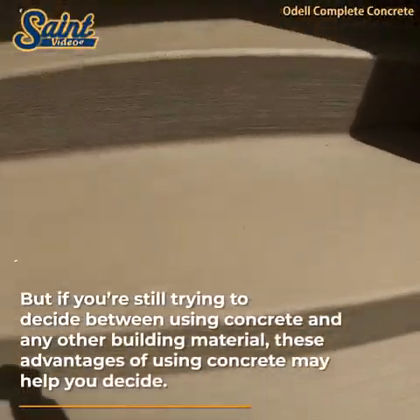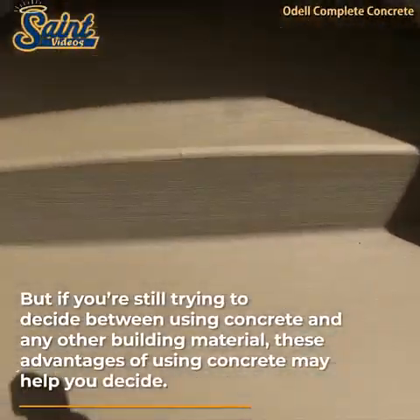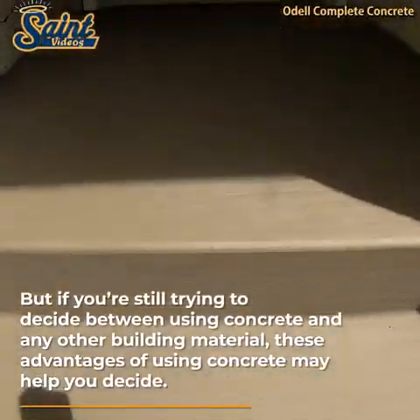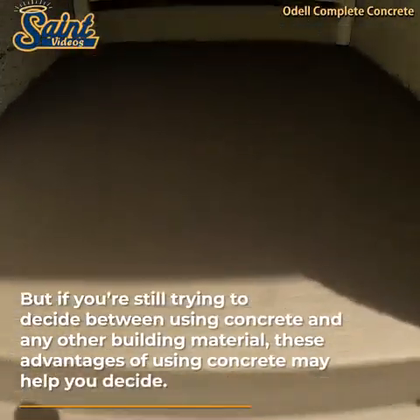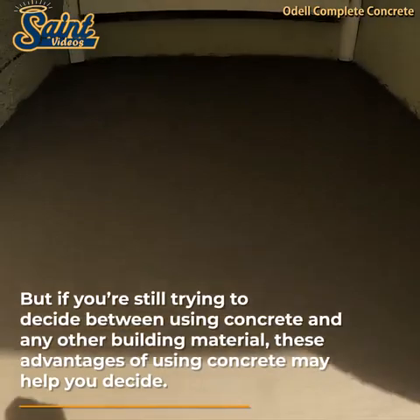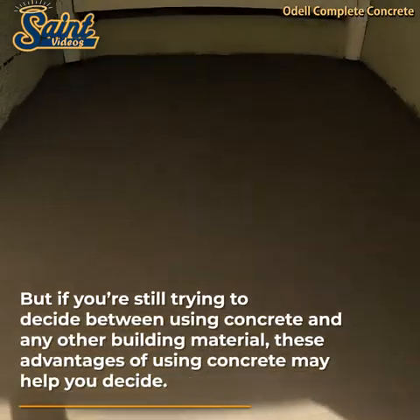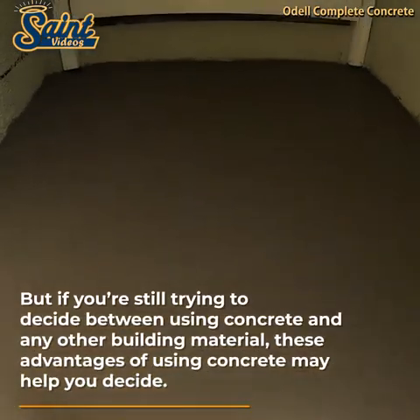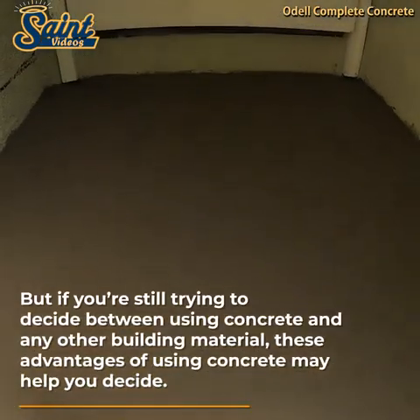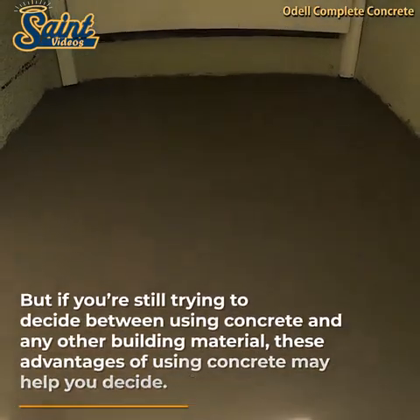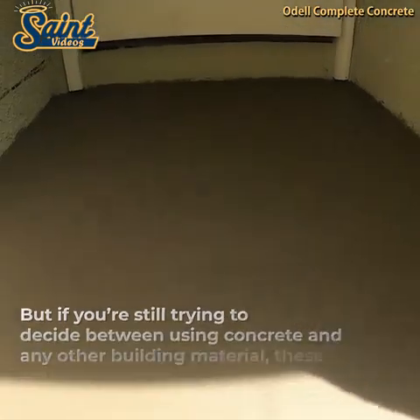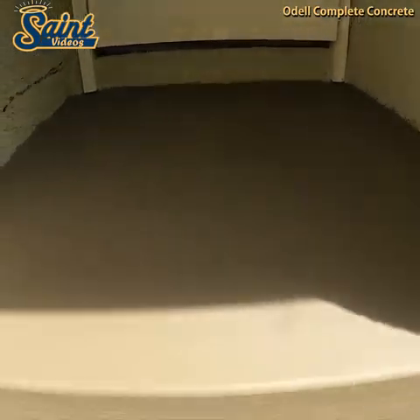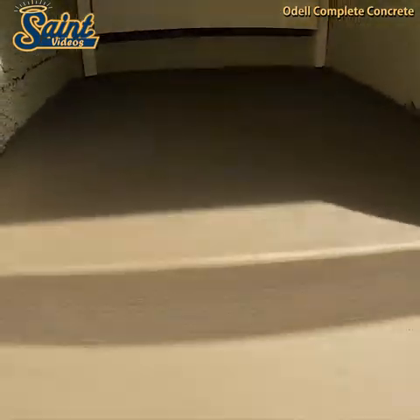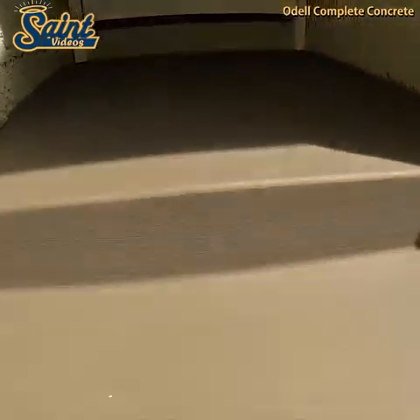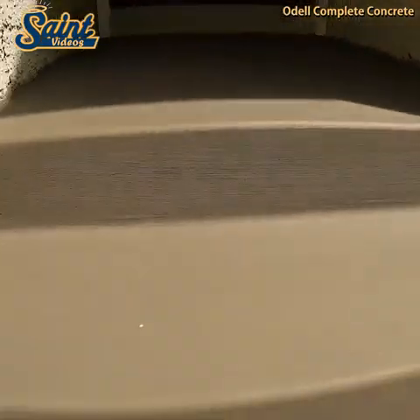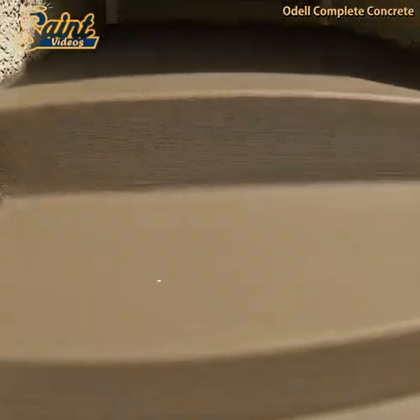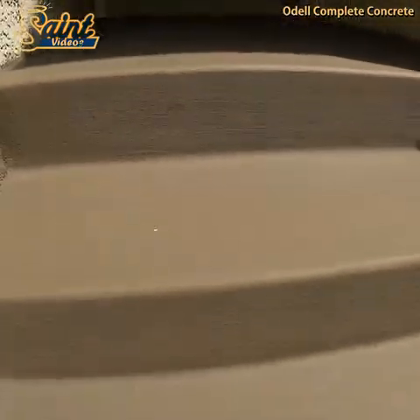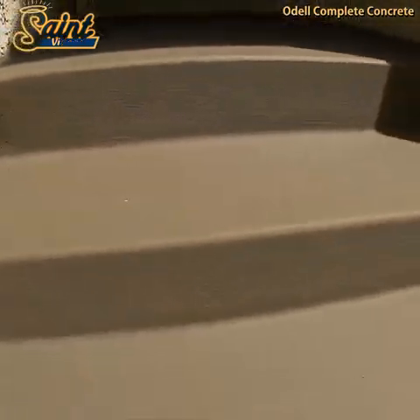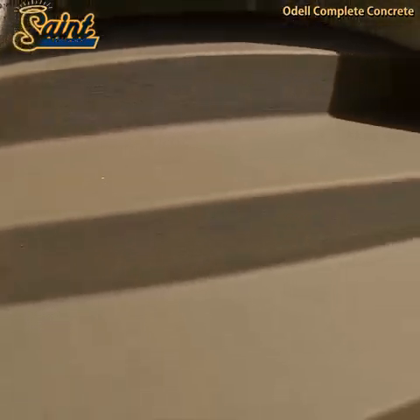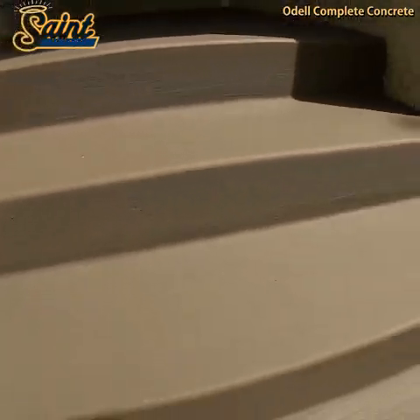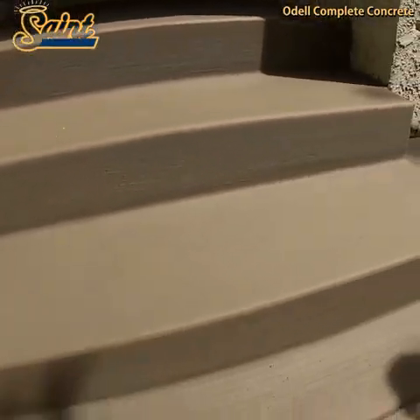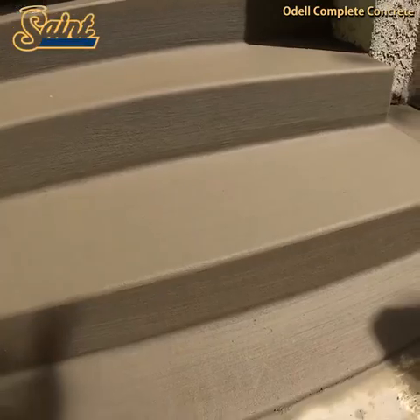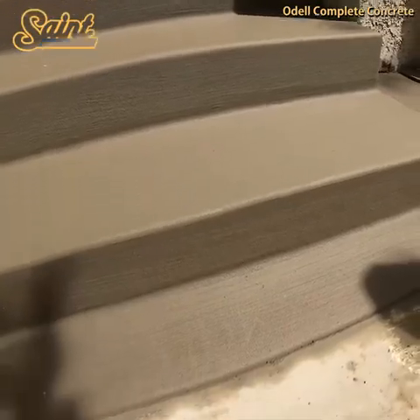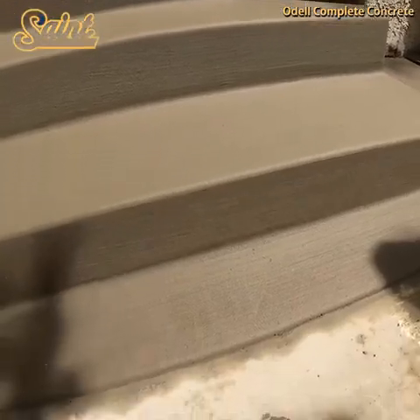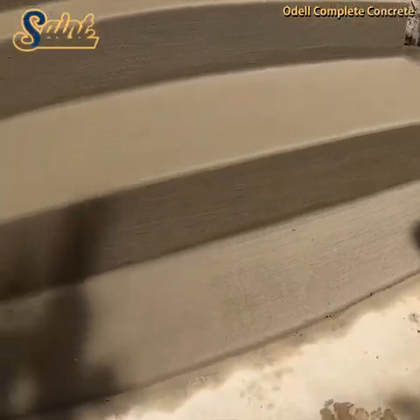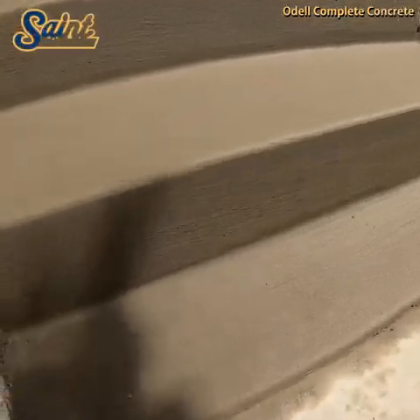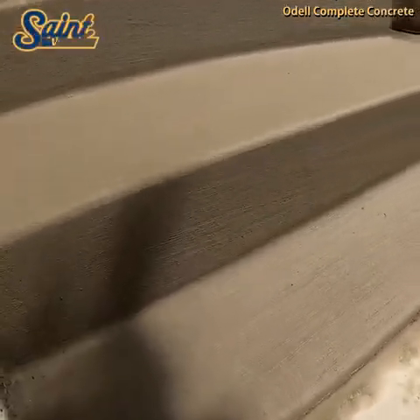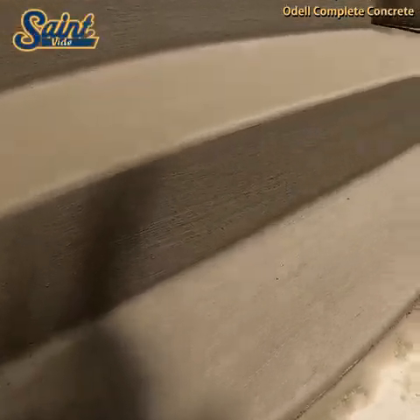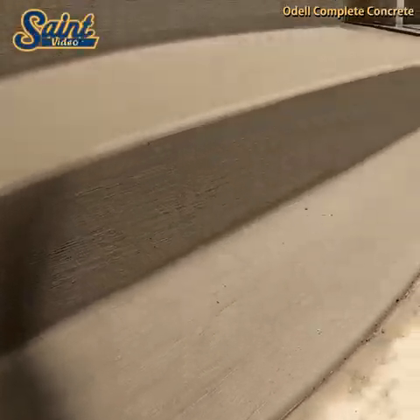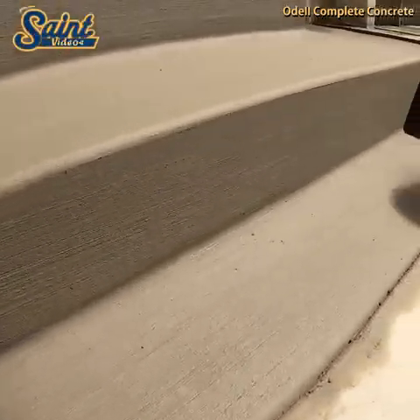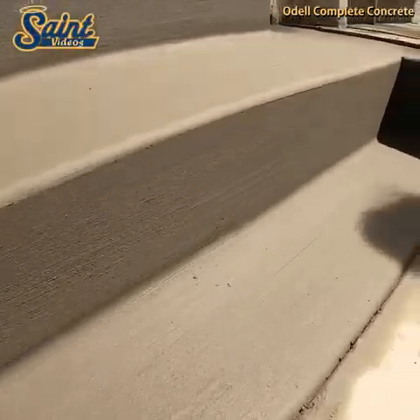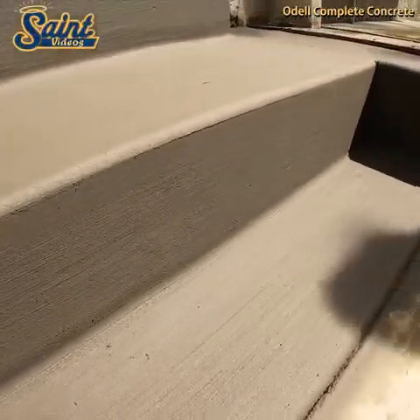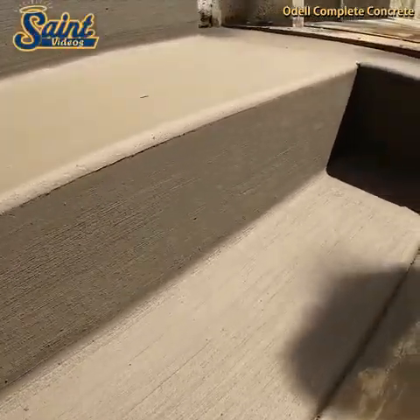However, if your concrete ever does need some repair, there are plenty of companies and ways to do so. This will keep your concrete stairs looking fresh and new for years to come.